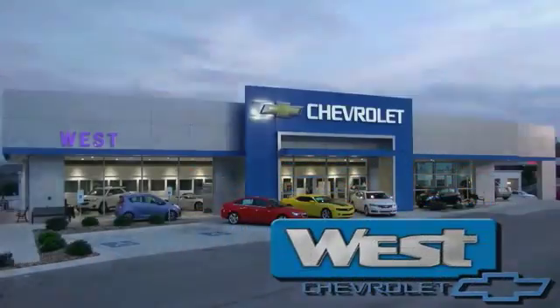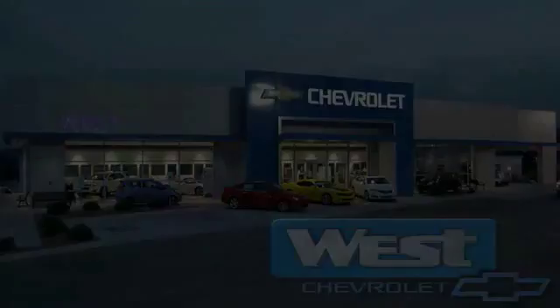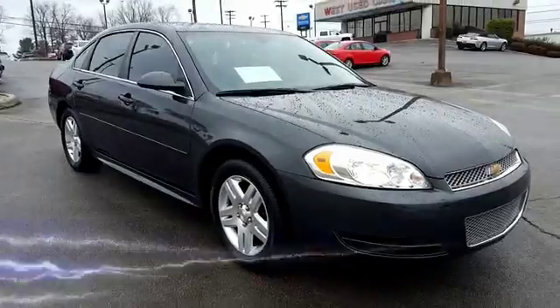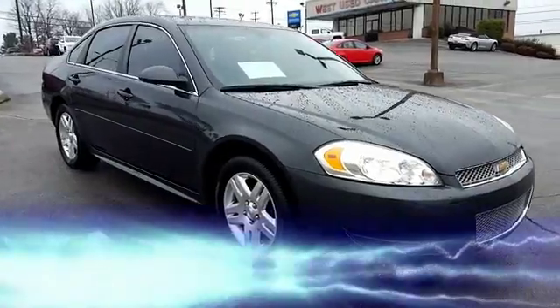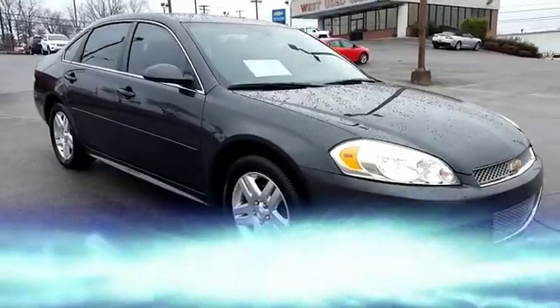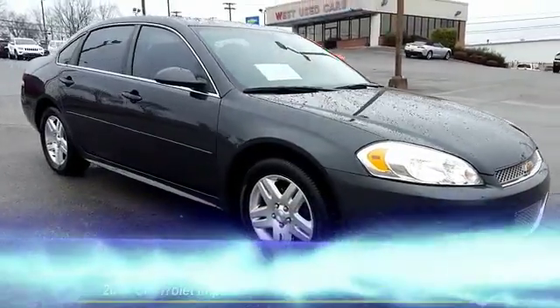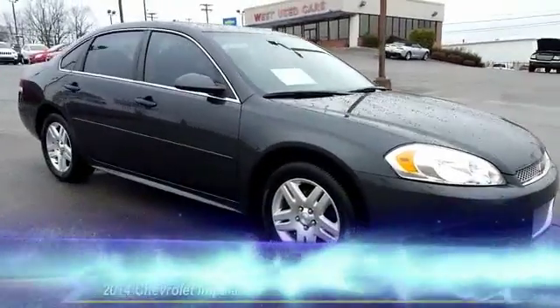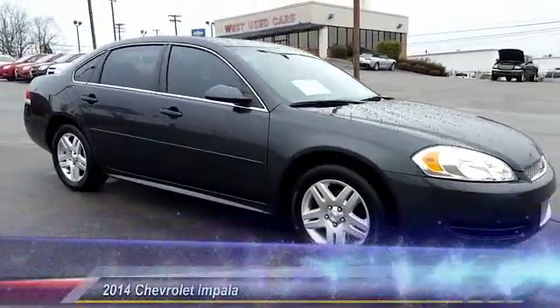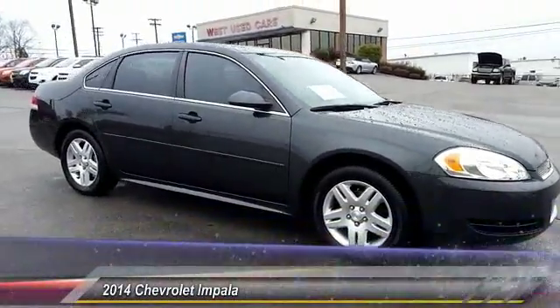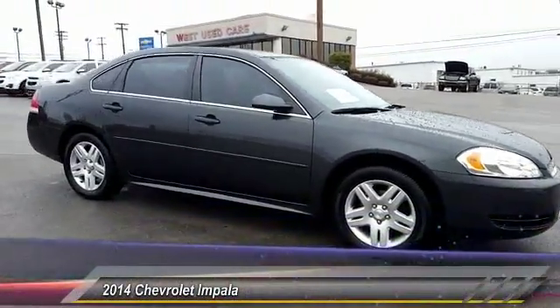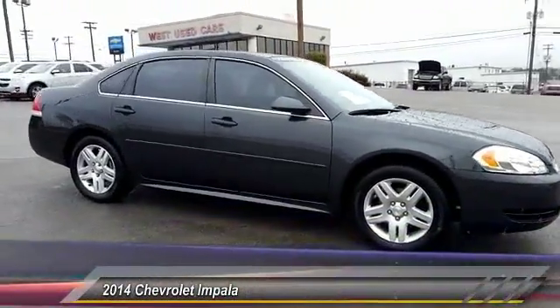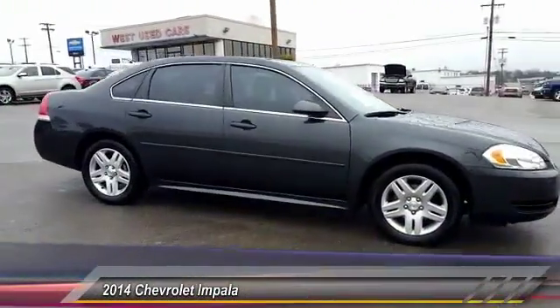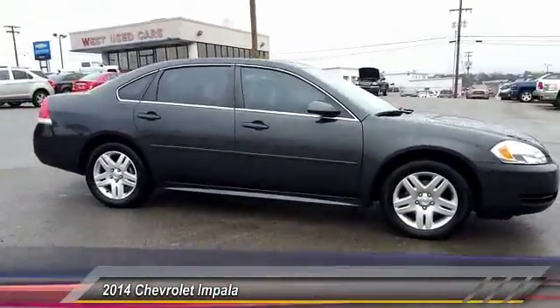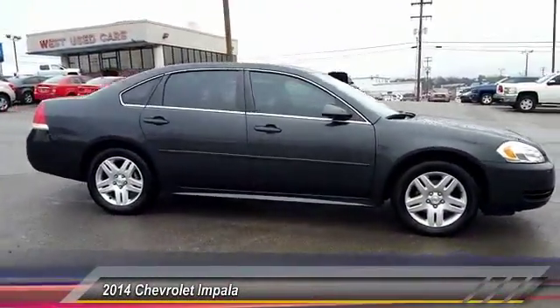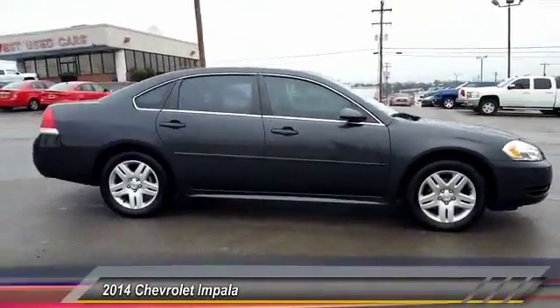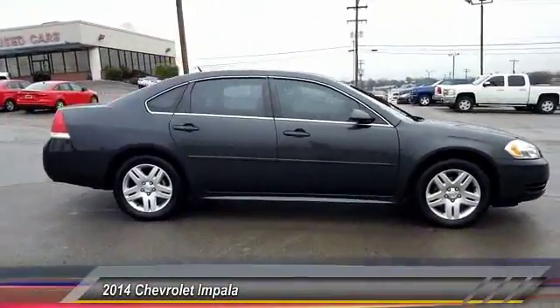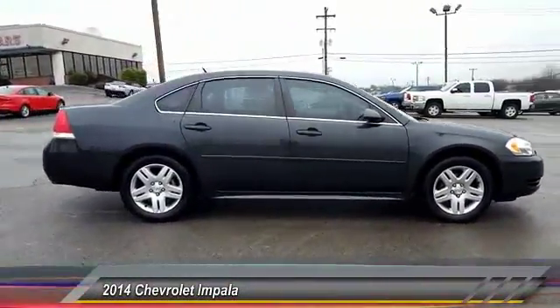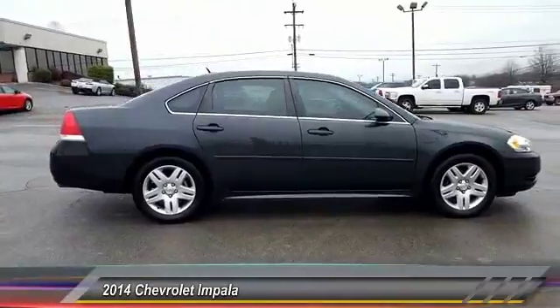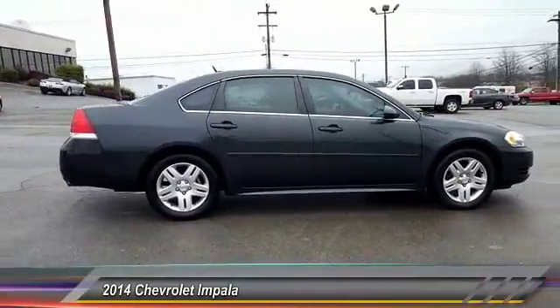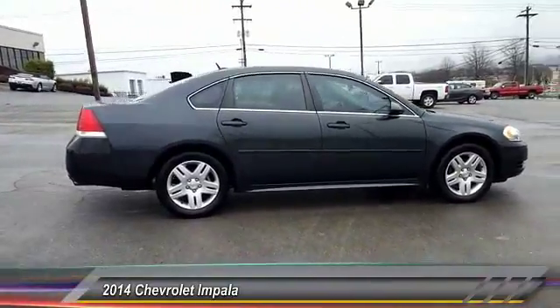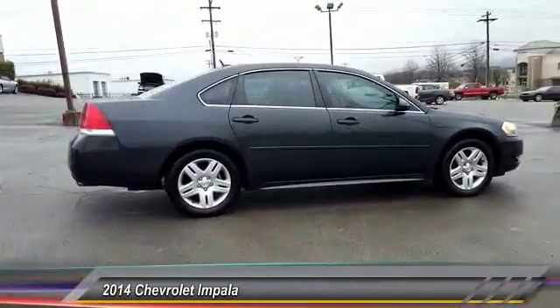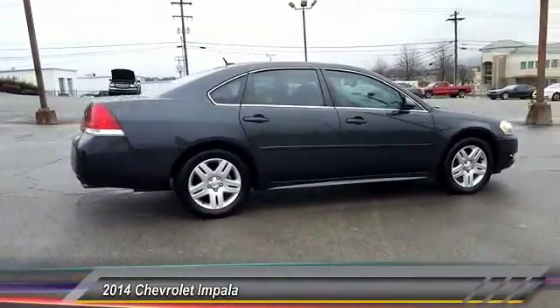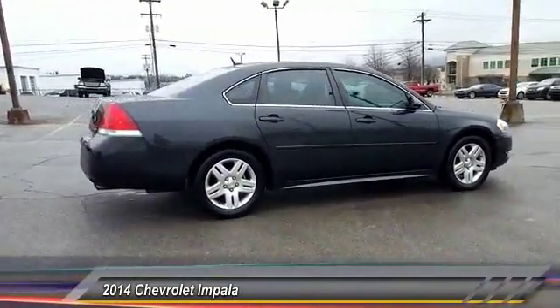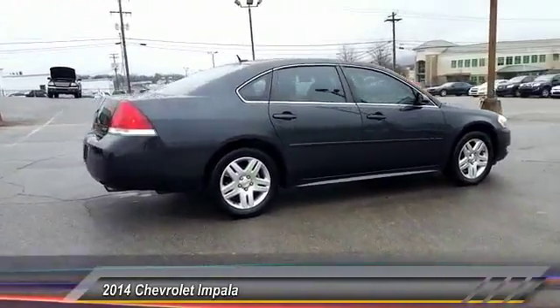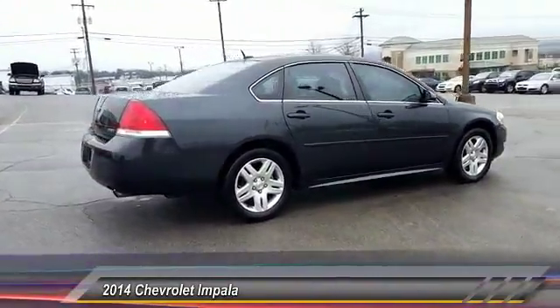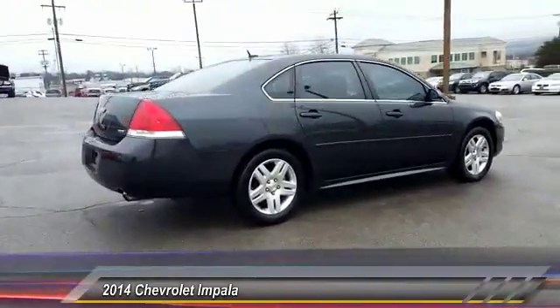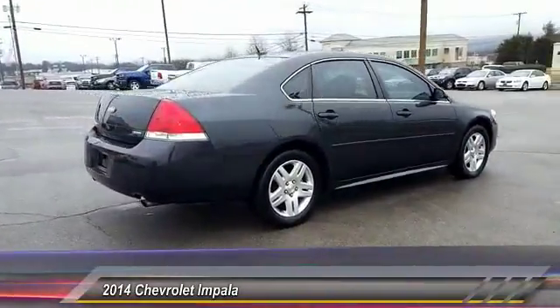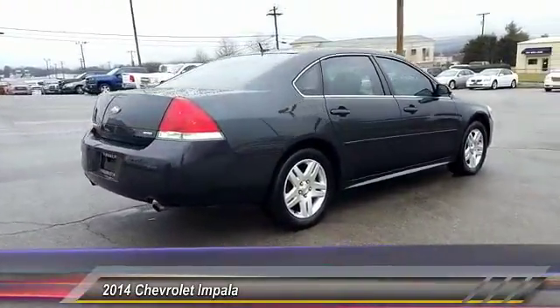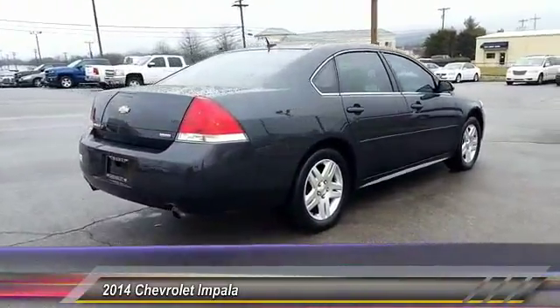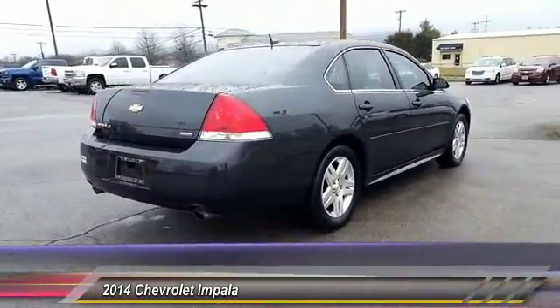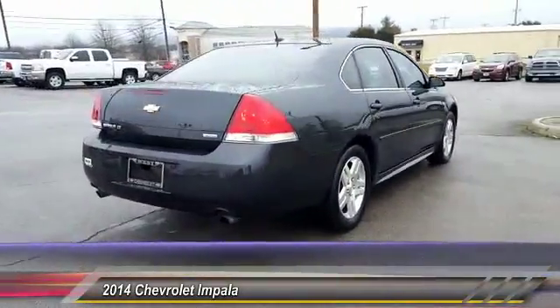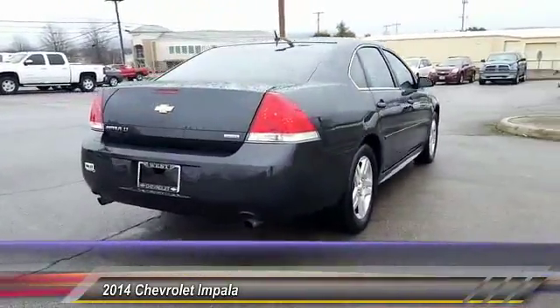The 2014 Impala. The Impala has been one of America's favorites for over 50 years. Enough said. And is priced below $15,000.